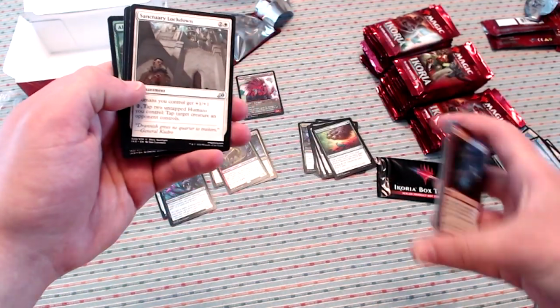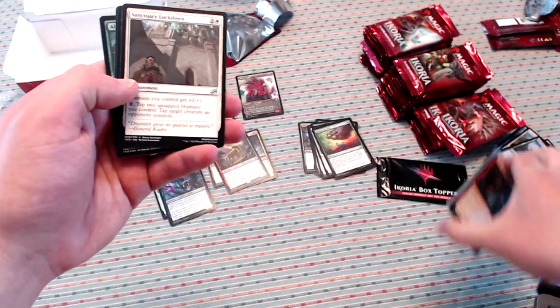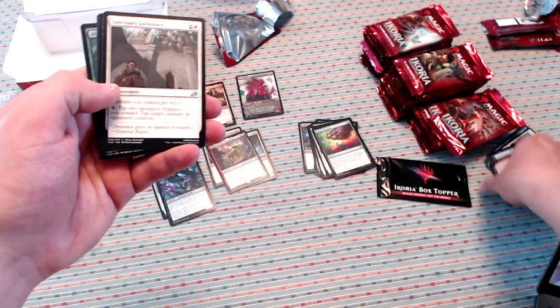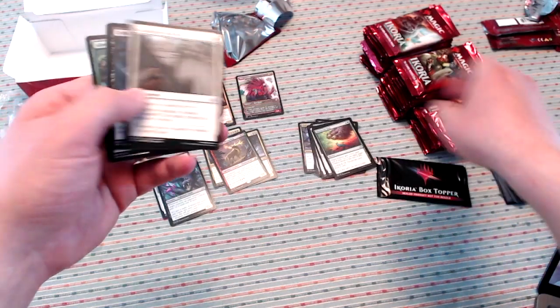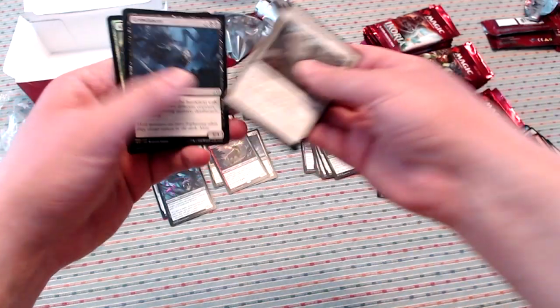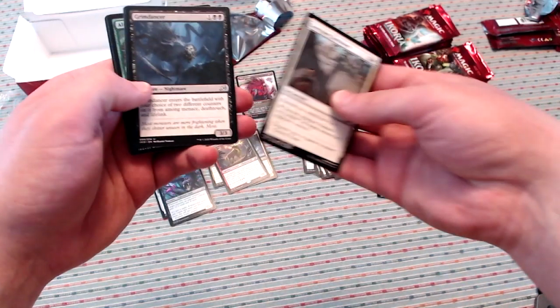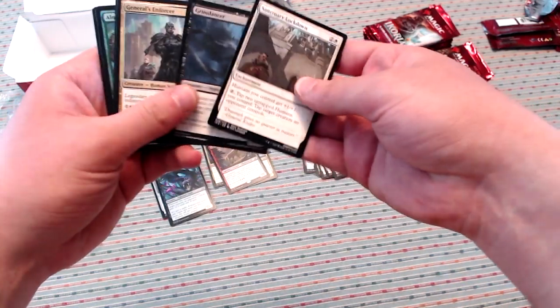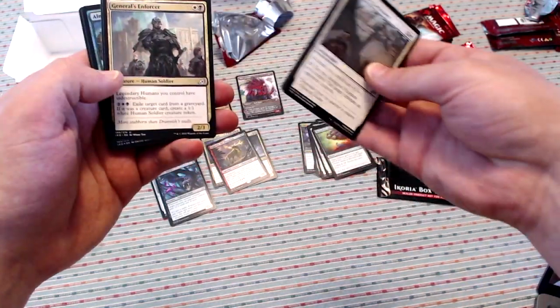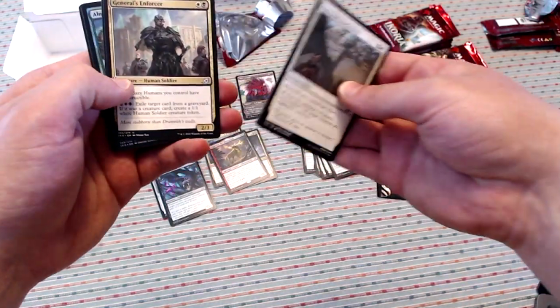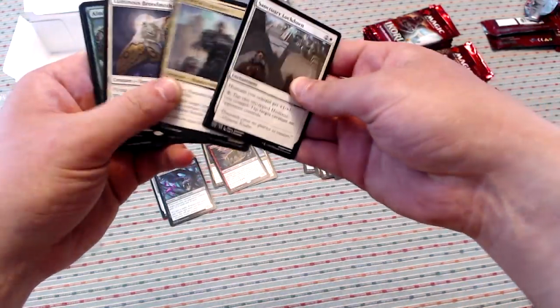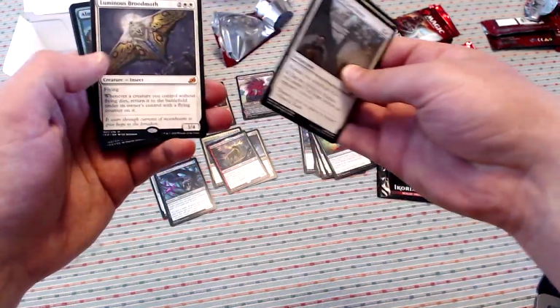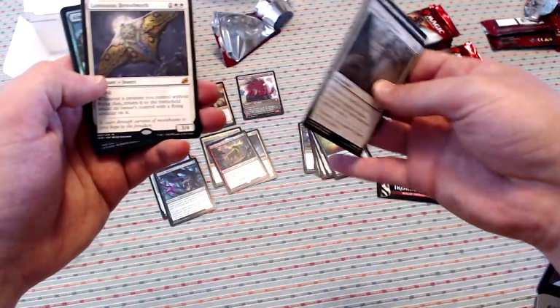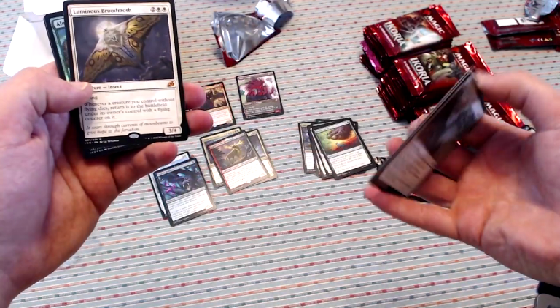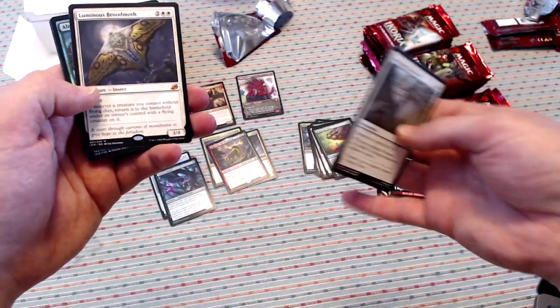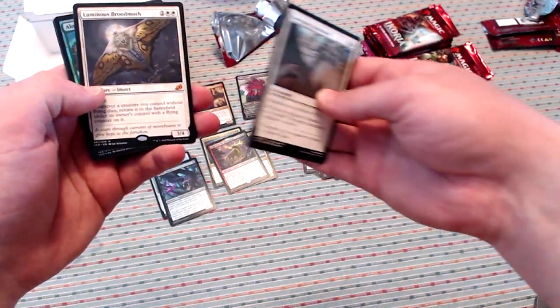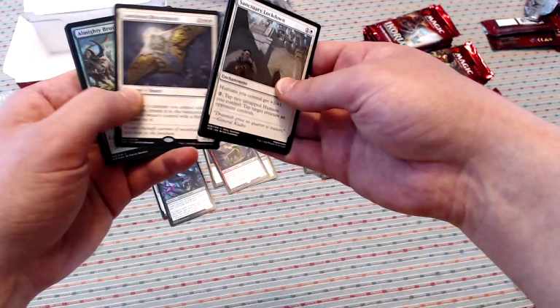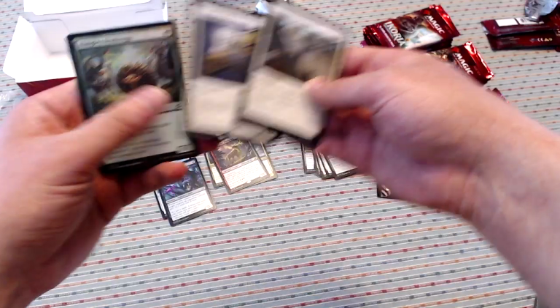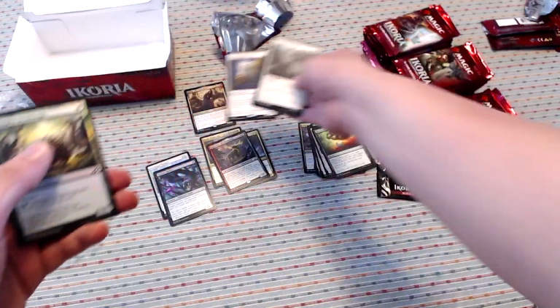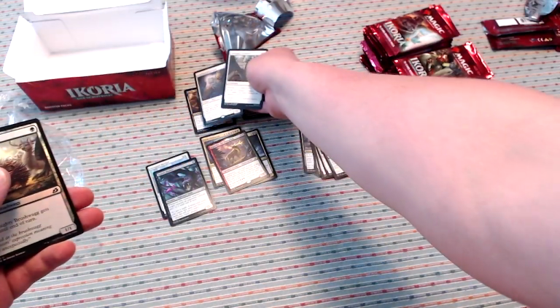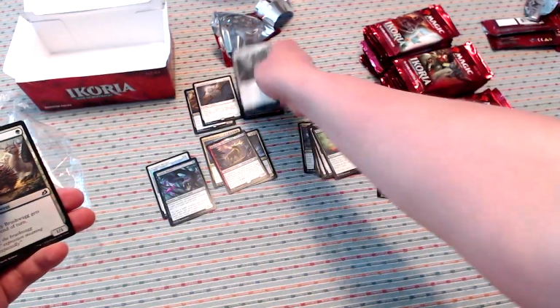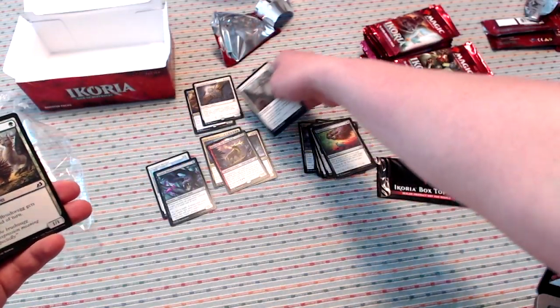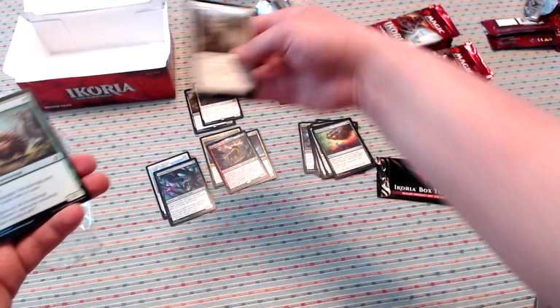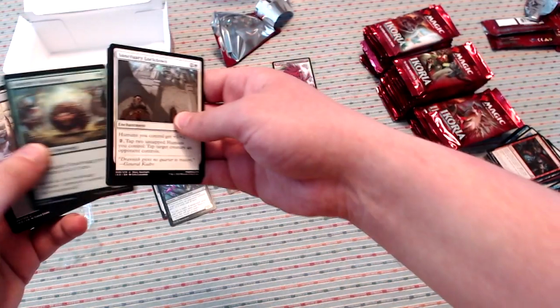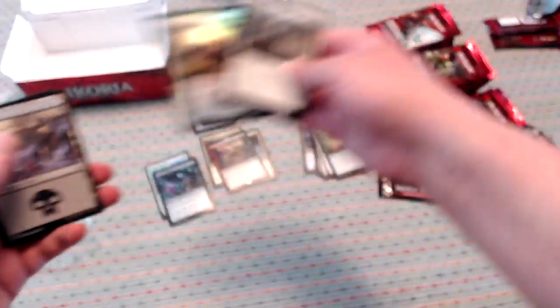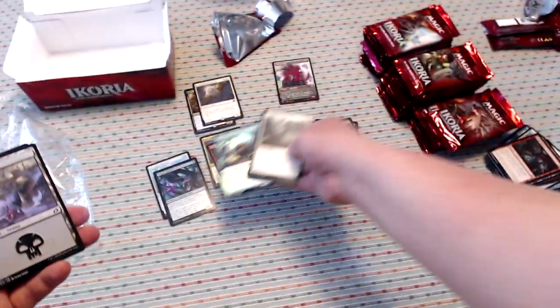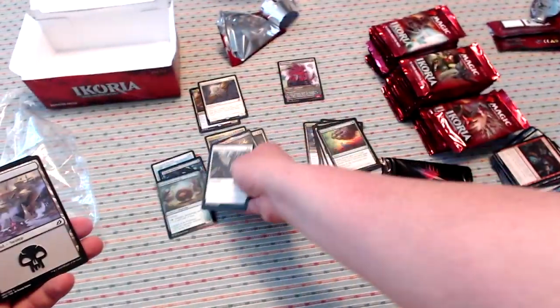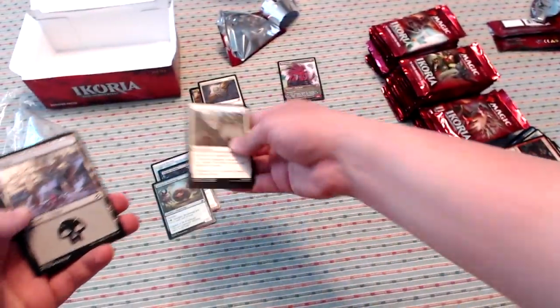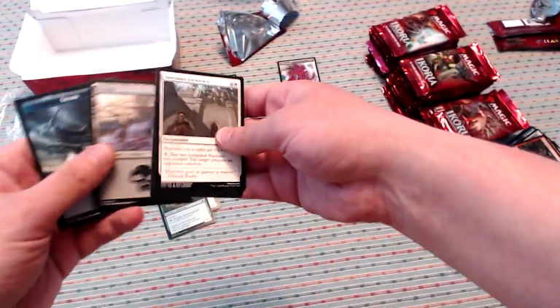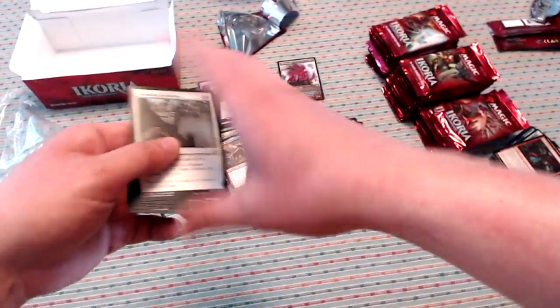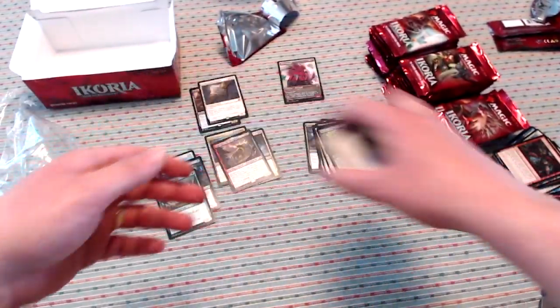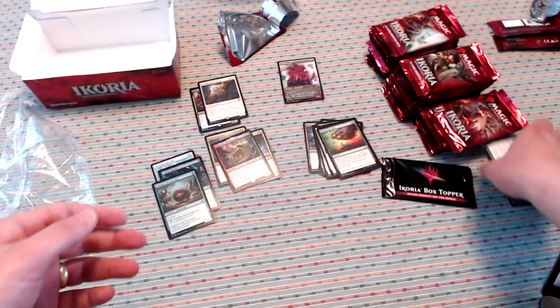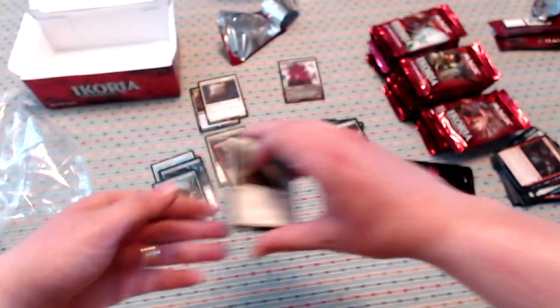Next one we've got Sanctuary Lockdown, Grim Dancer, General's Enforcer. And our second mythic is a Luminous Broodmoth — pretty nice — with, of course, a foil Almighty Brushwagg.